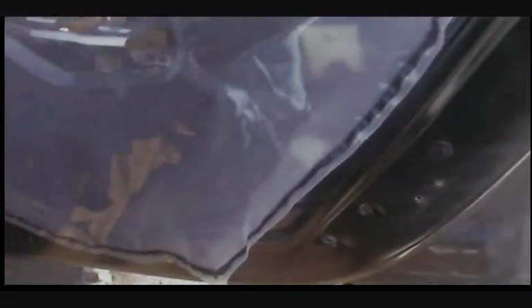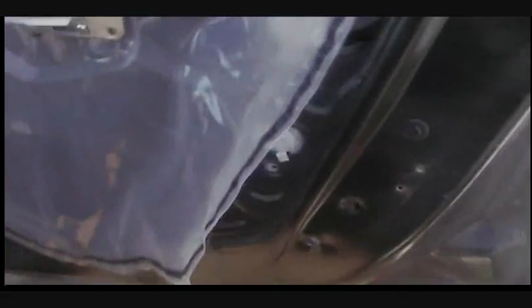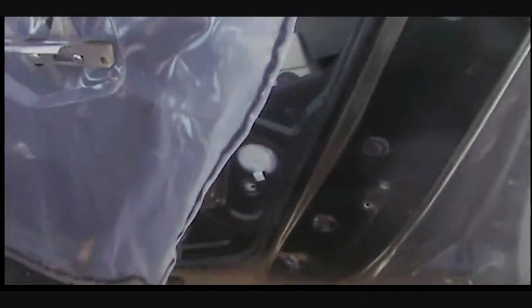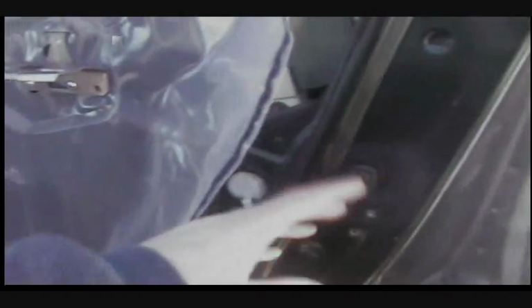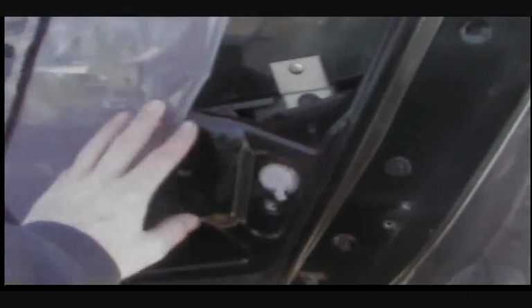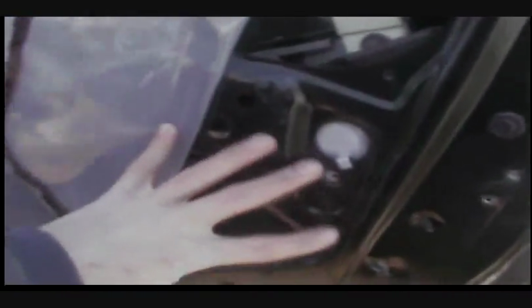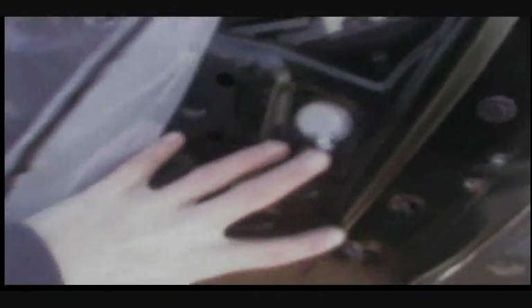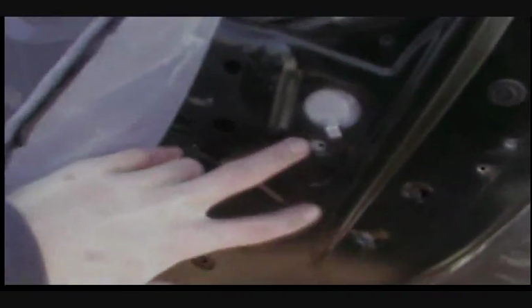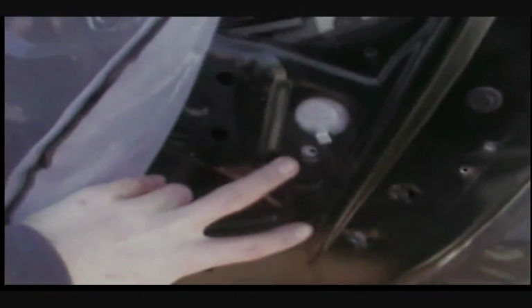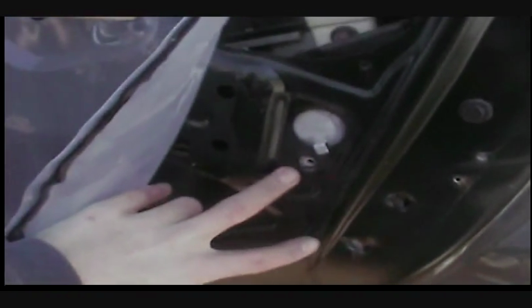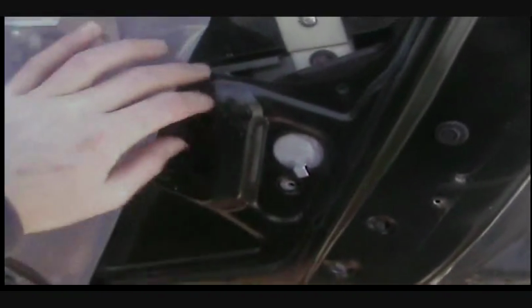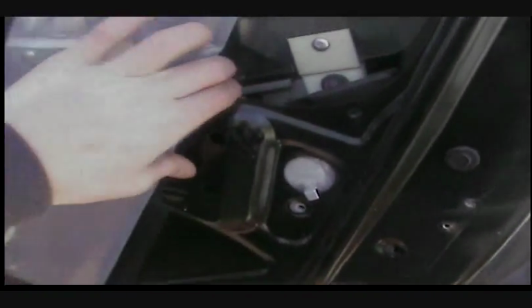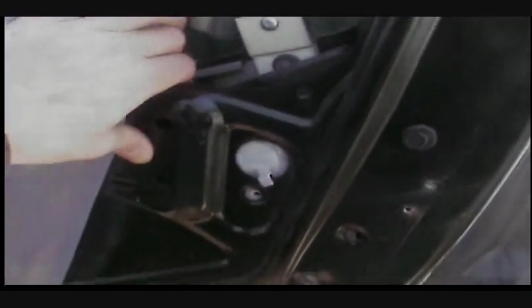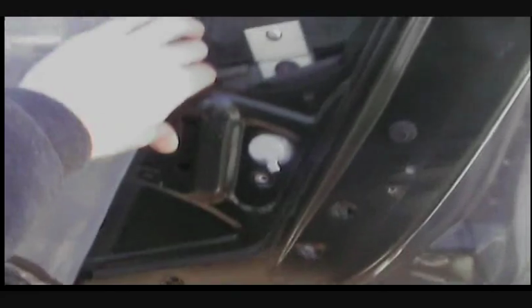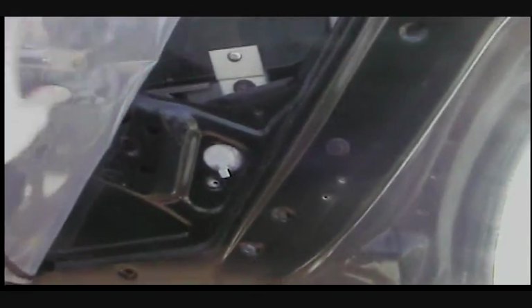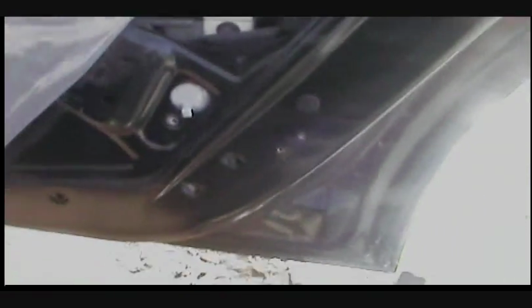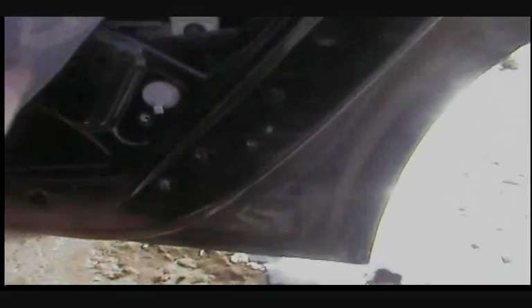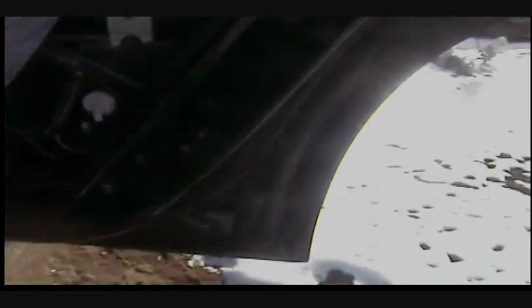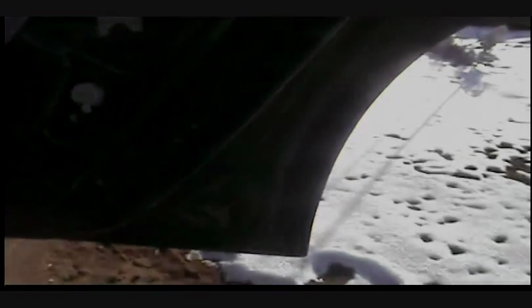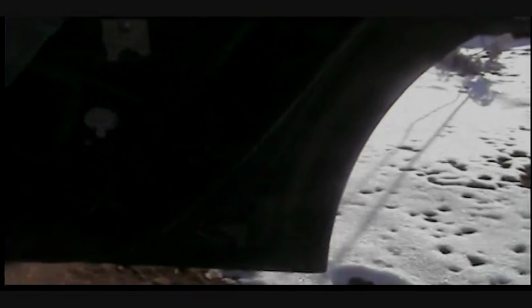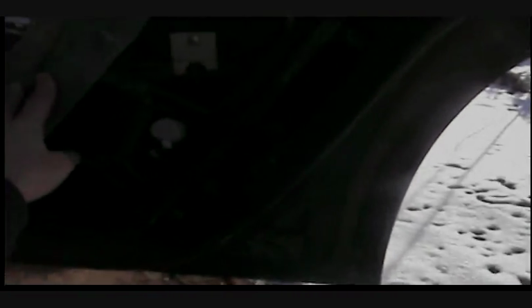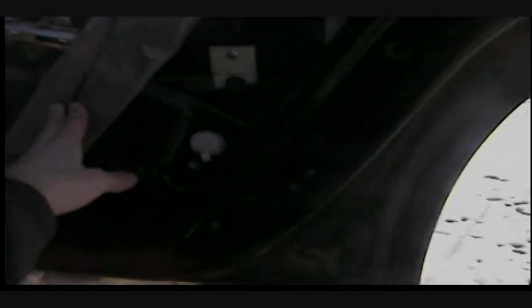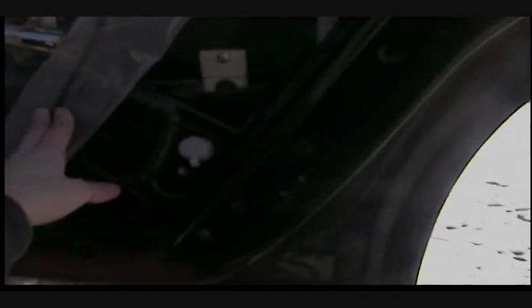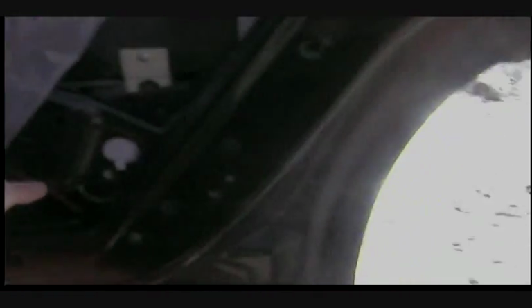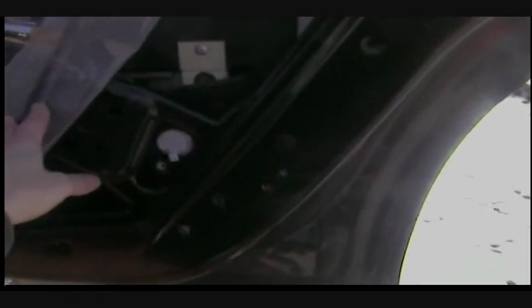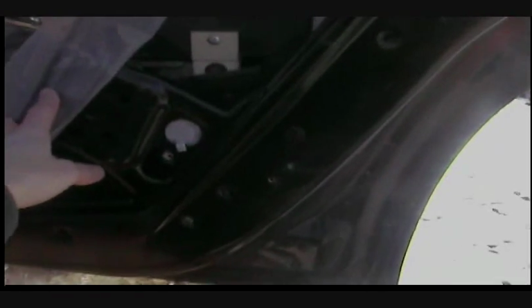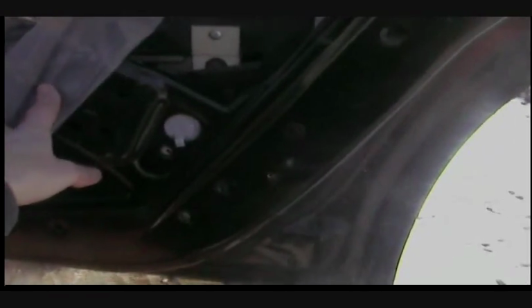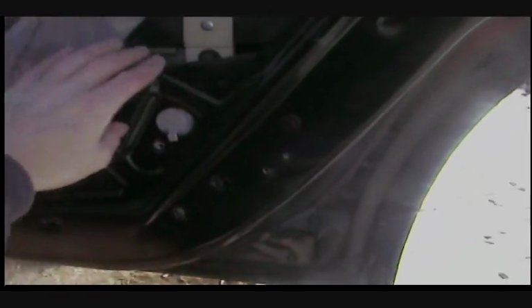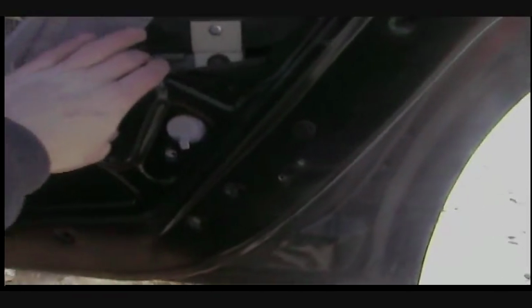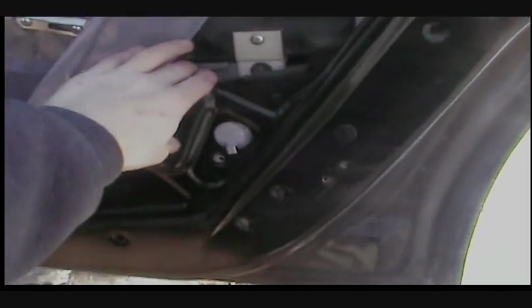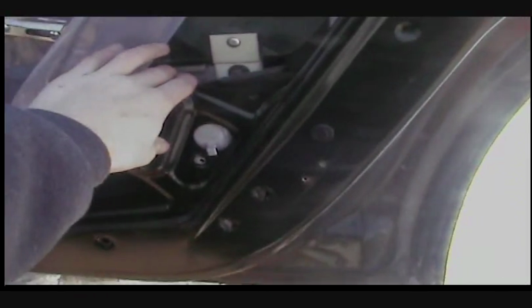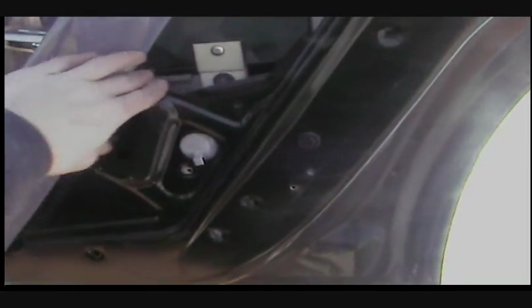Alright, that took about a minute or so. I took off those two bolts. Now is the easiest part of removing the child safety lock, or child safety window feature, or whatever you want to call it.